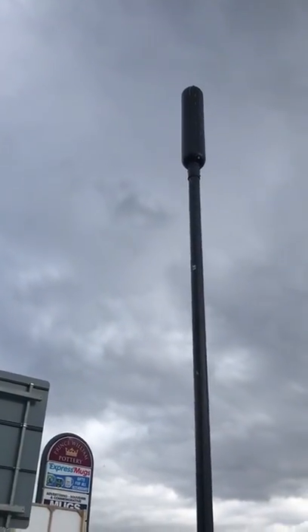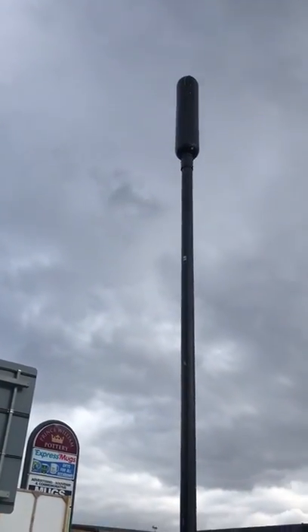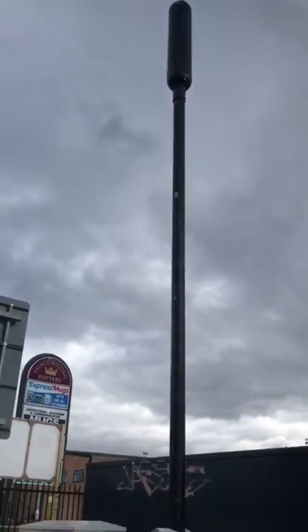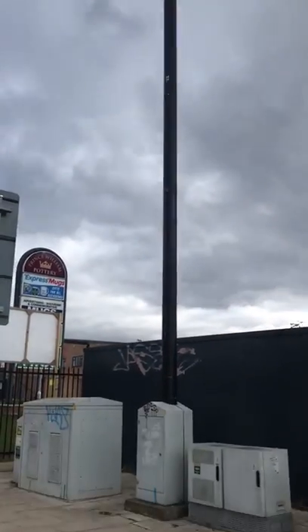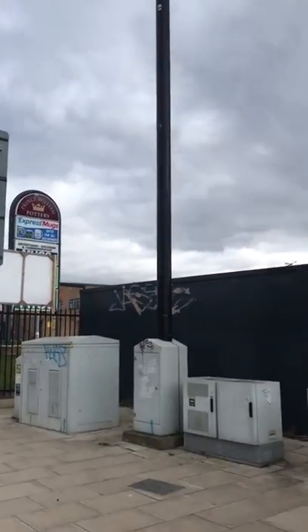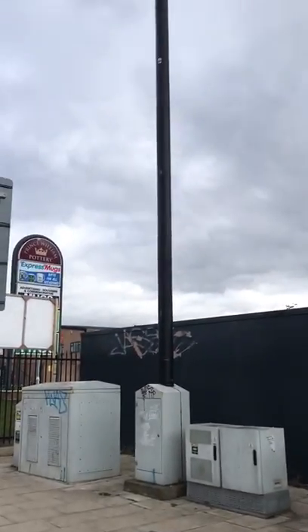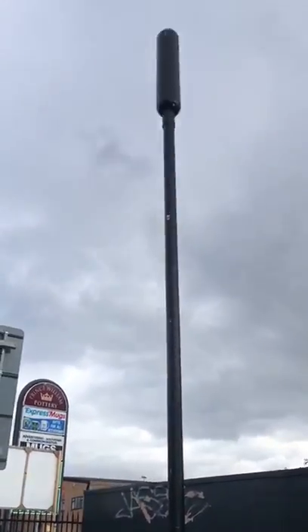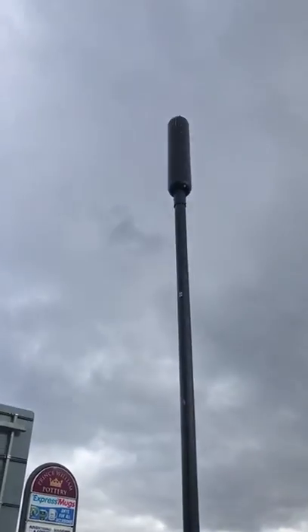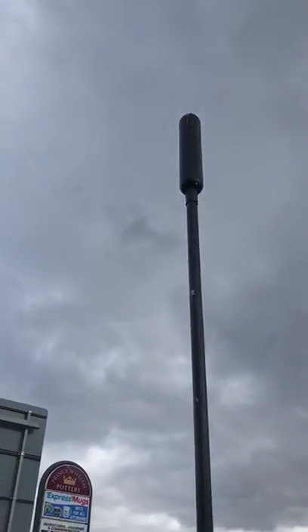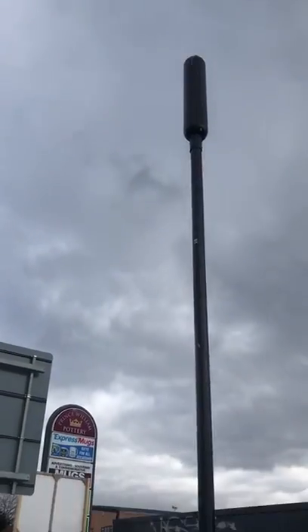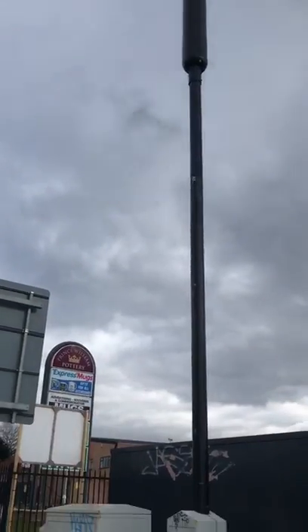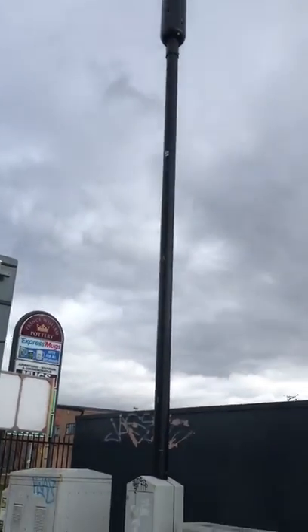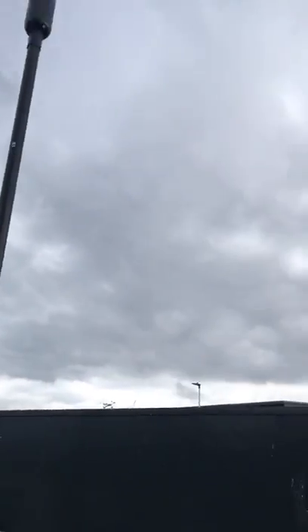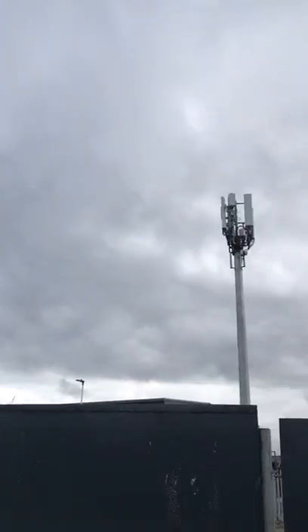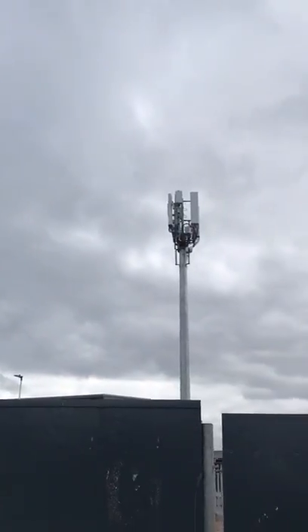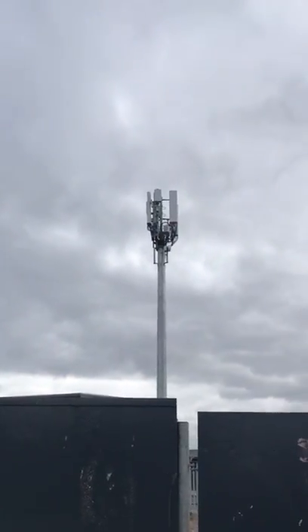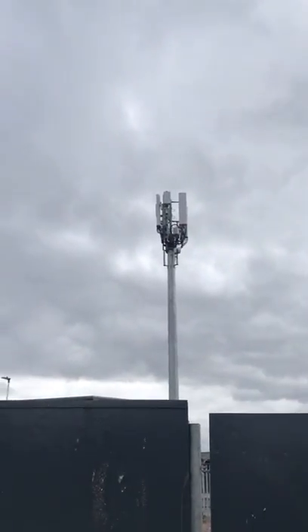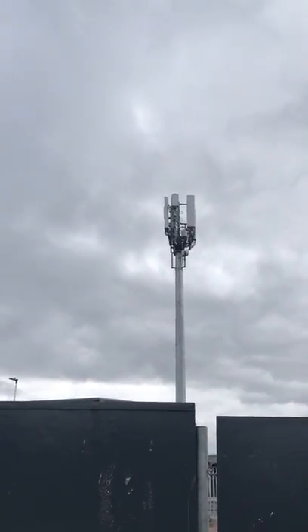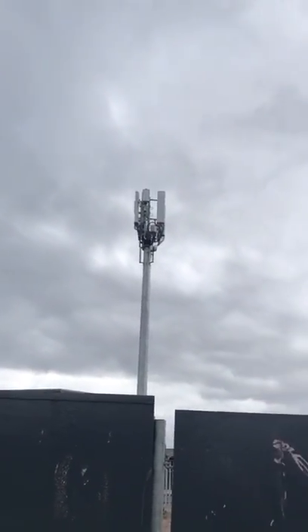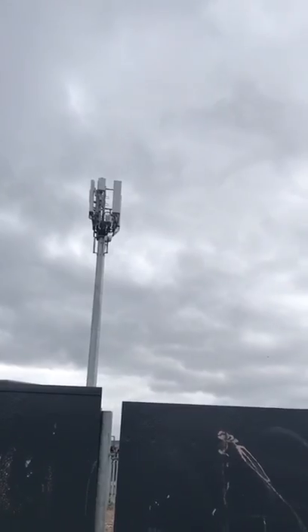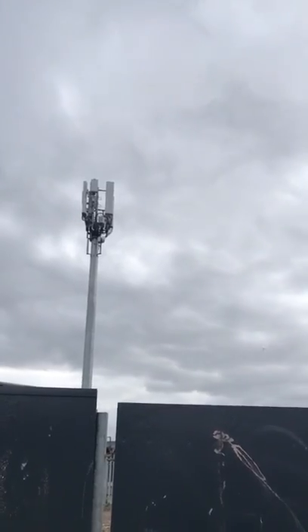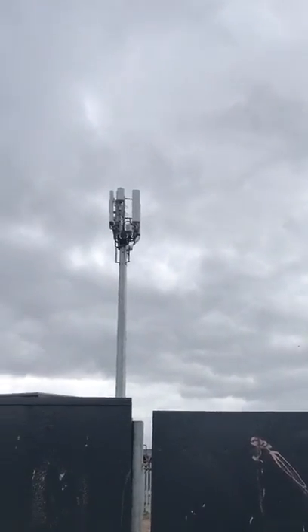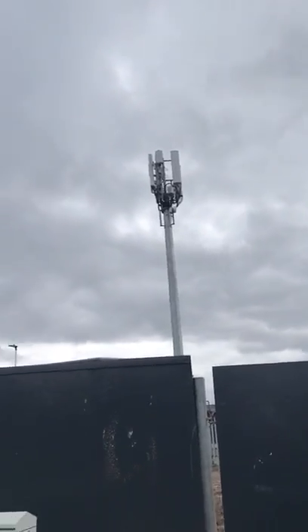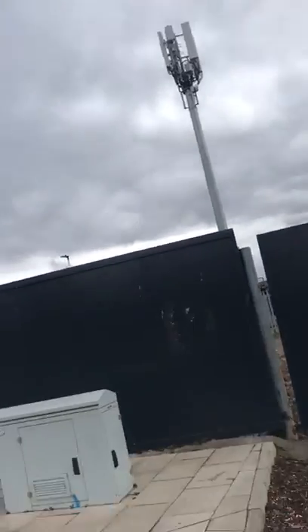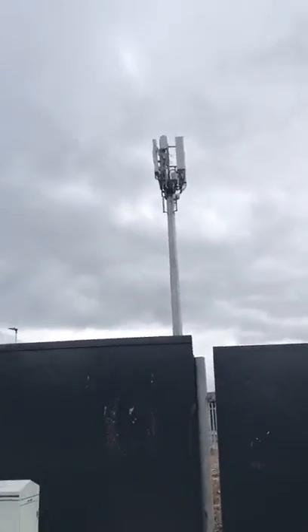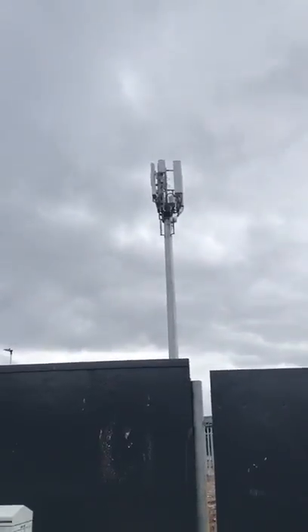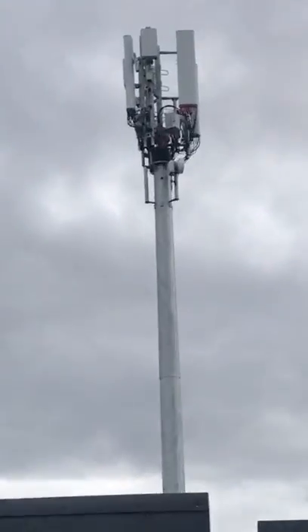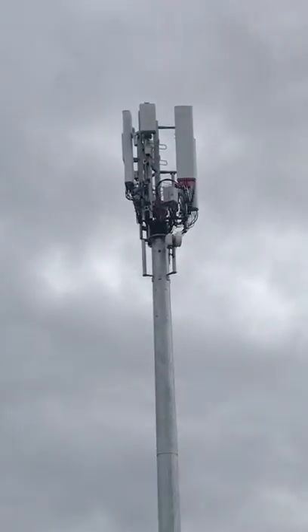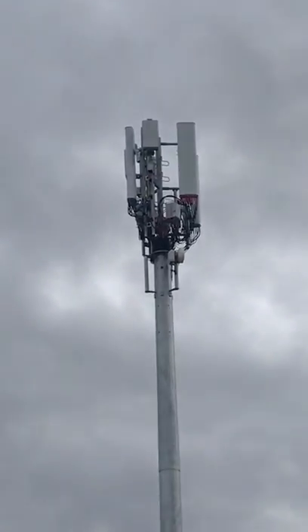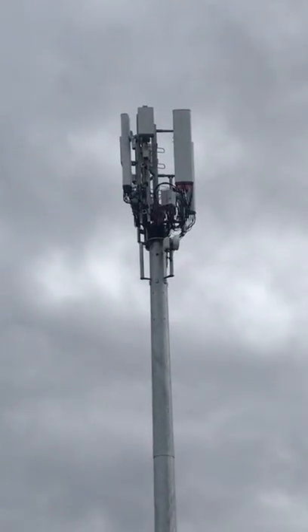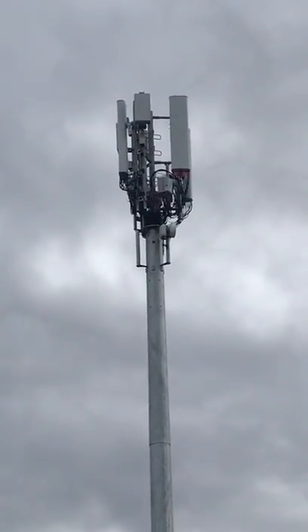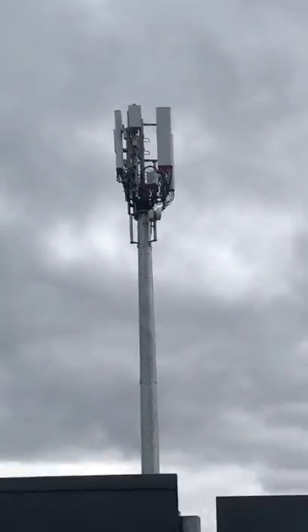We're on Edge Lane, and this is an old 4G tower — he painted it black. Now this has been here for a while, but it's not long had 5G, which is the square box, the little square boxes at the top.